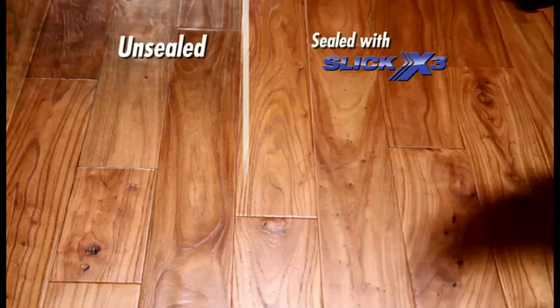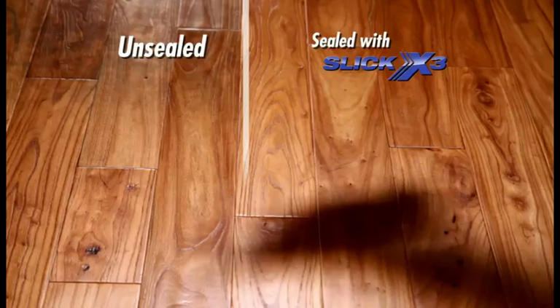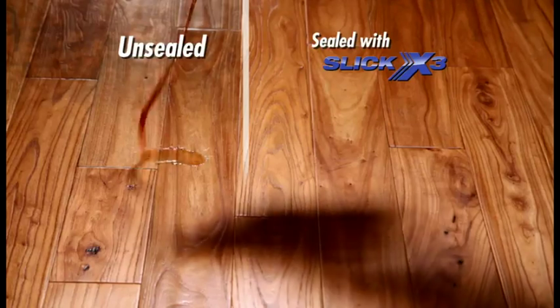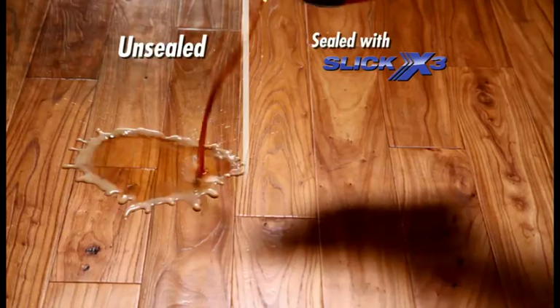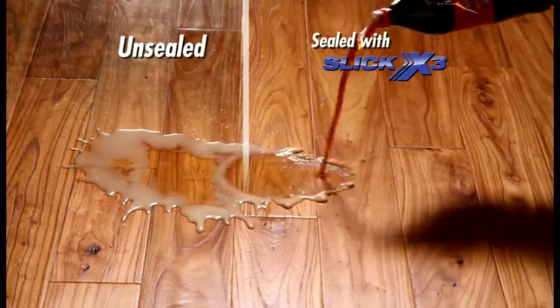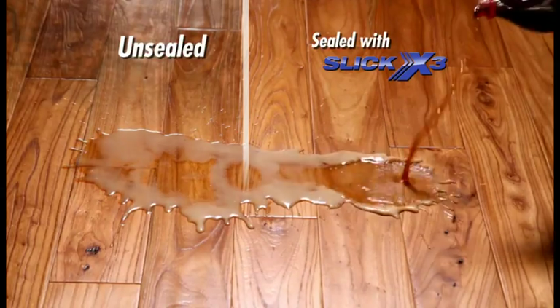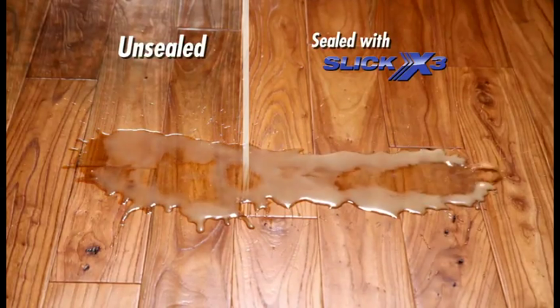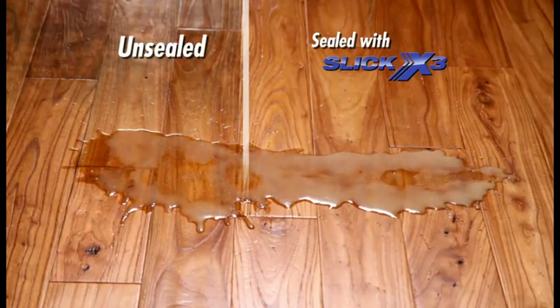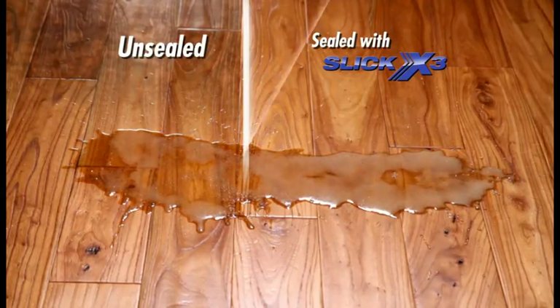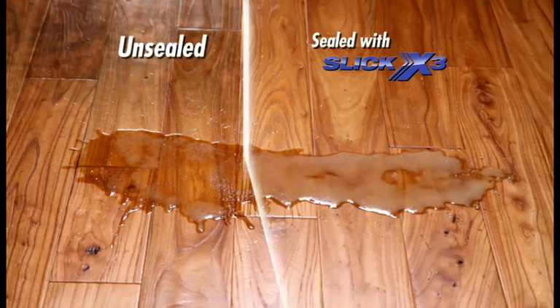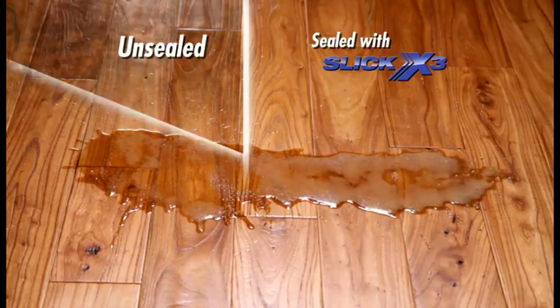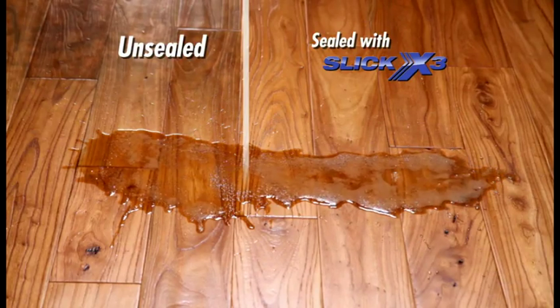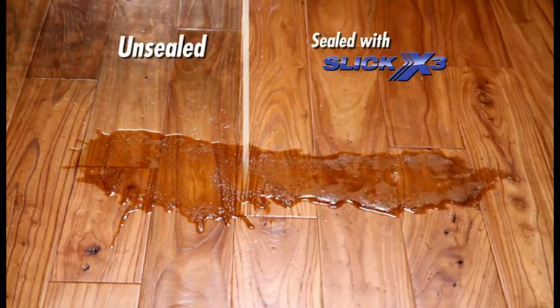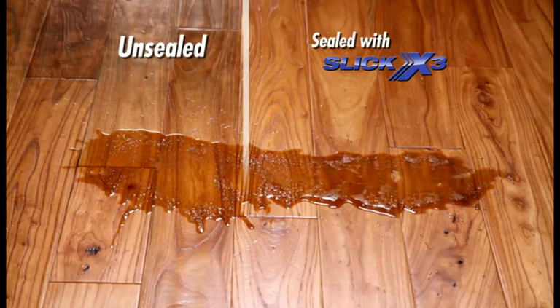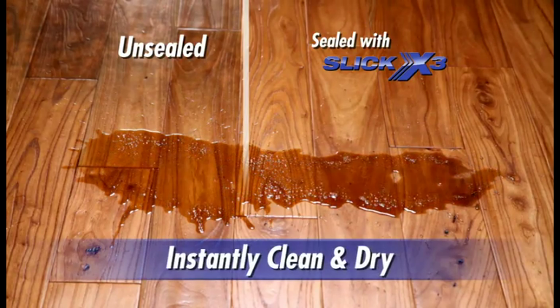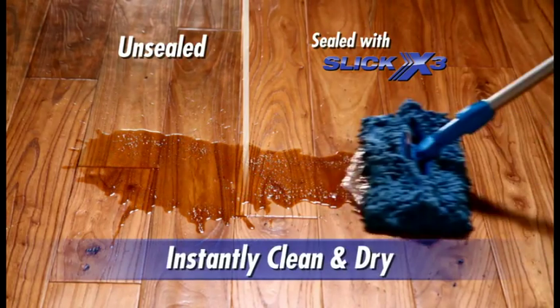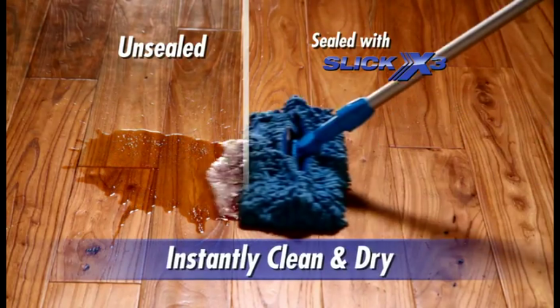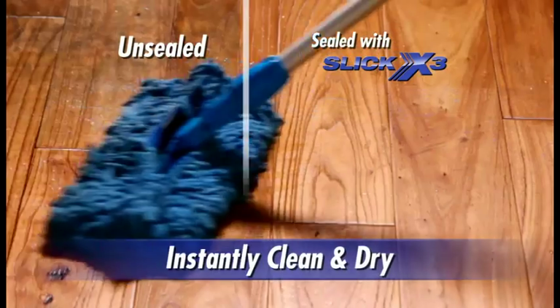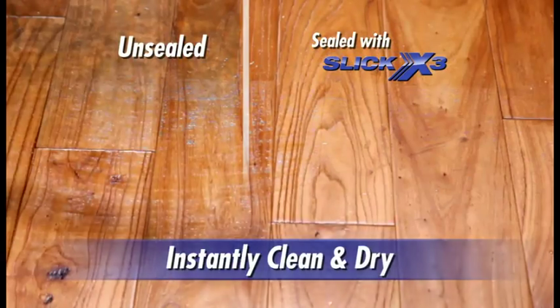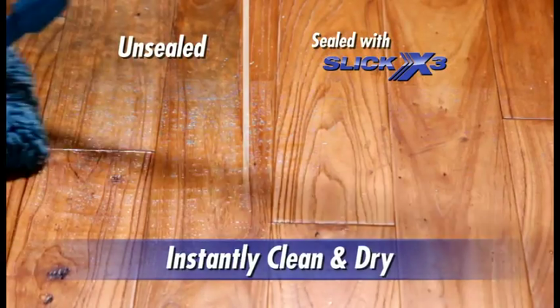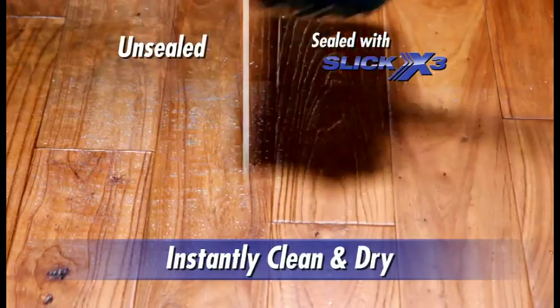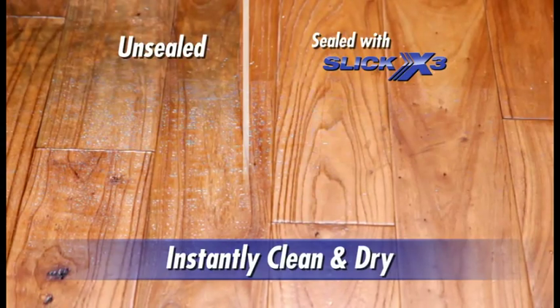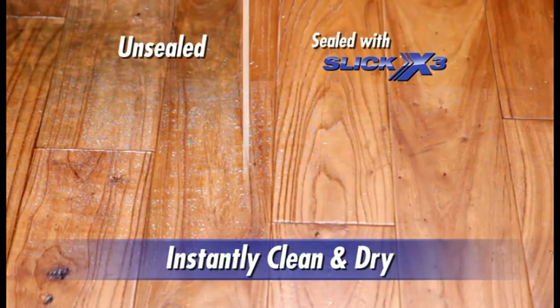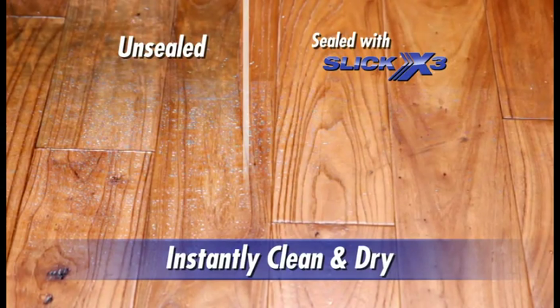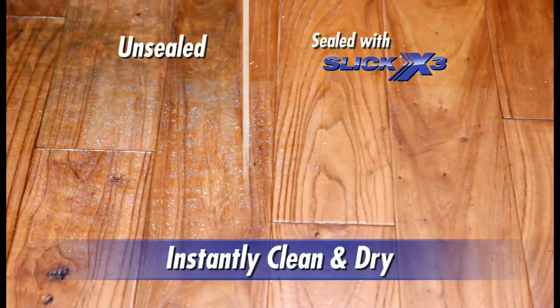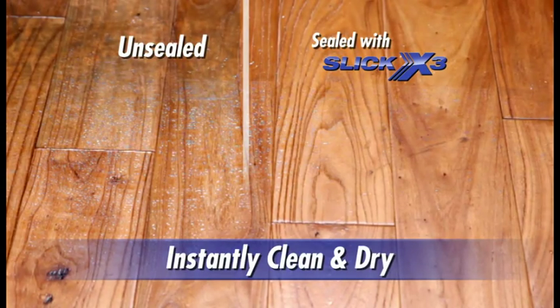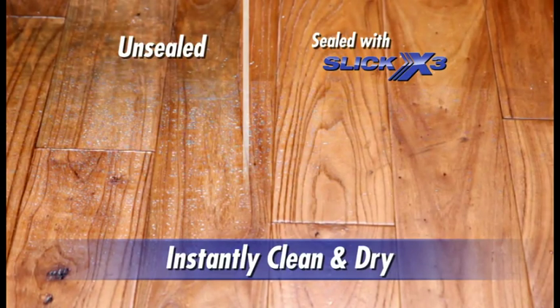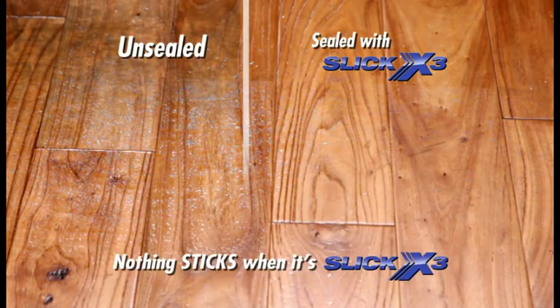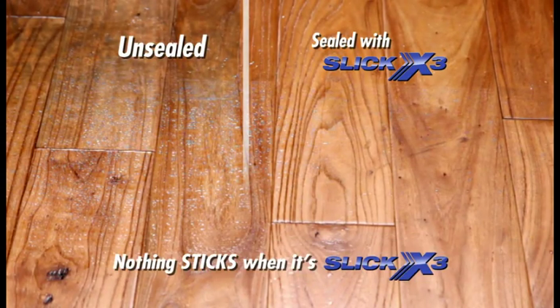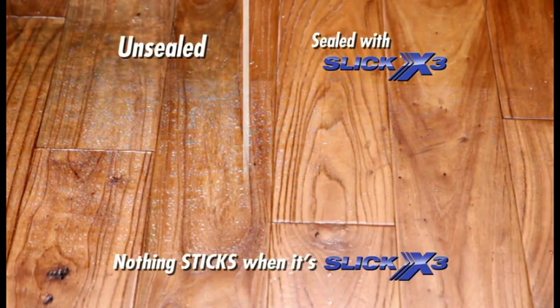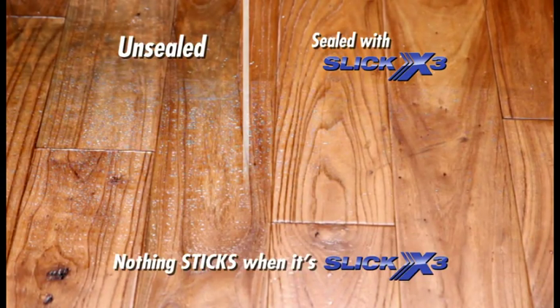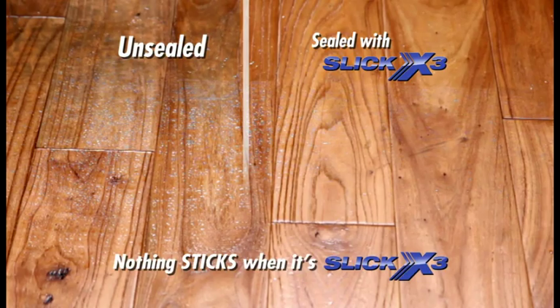We poured sticky corrosive cola on this half-sealed, half-unsealed wooden kitchen floor. Look how easily the cola mops up, and notice how the sealed side is dry. But the unsealed side requires heavy mopping, and it's still wet and sticky. Nothing sticks when it's slick.